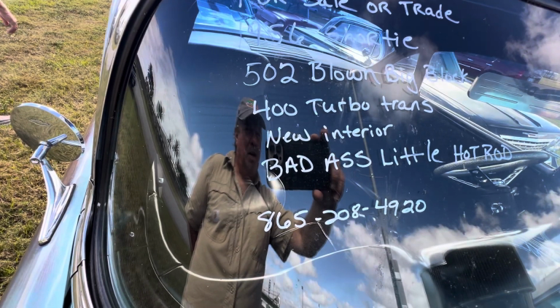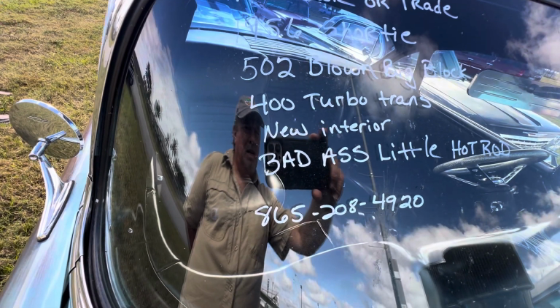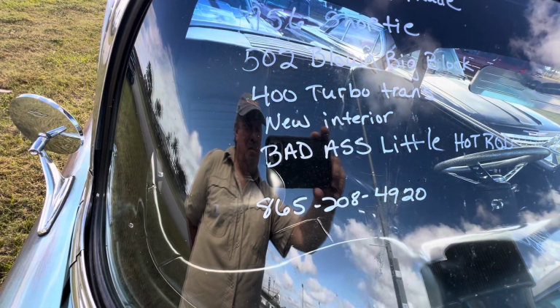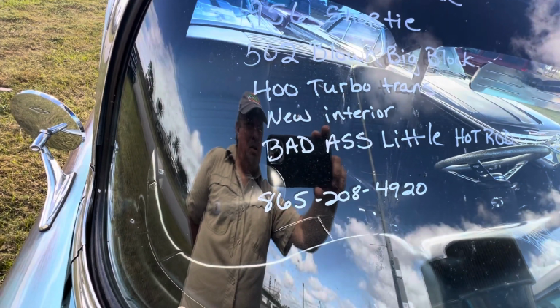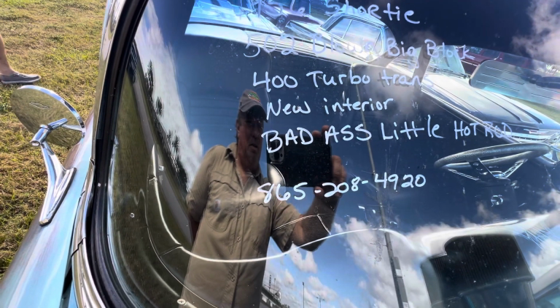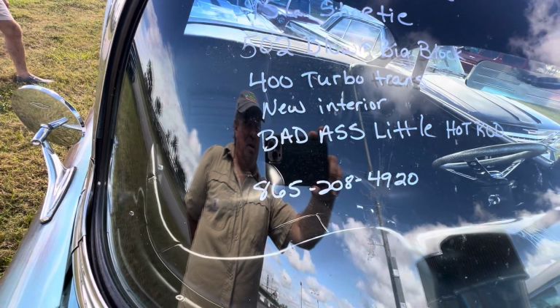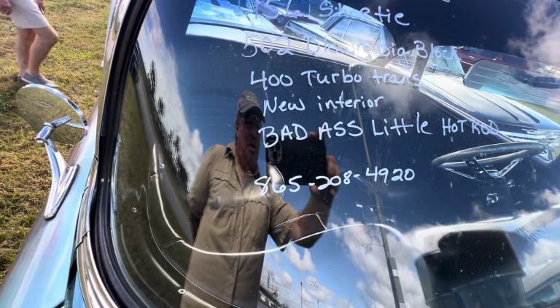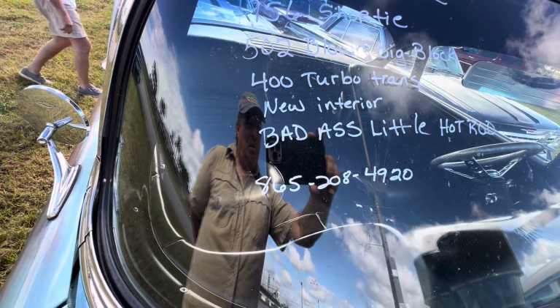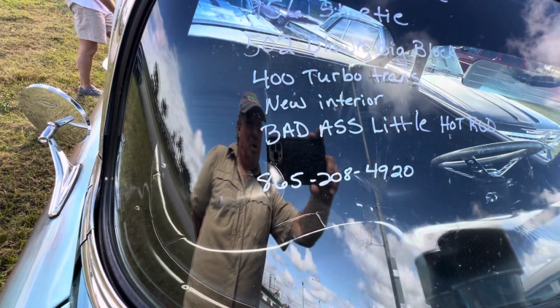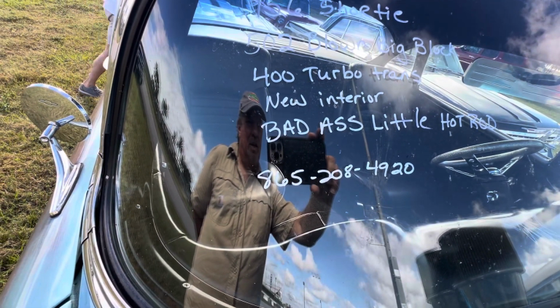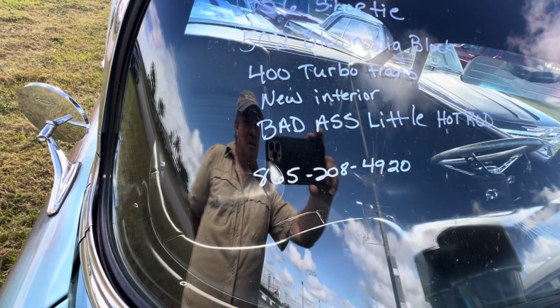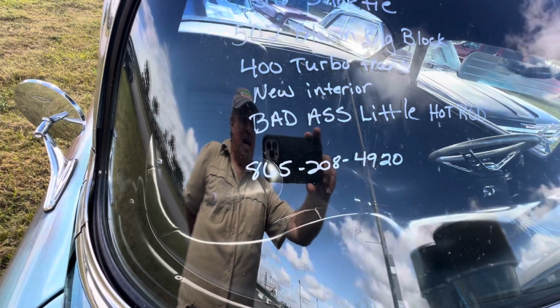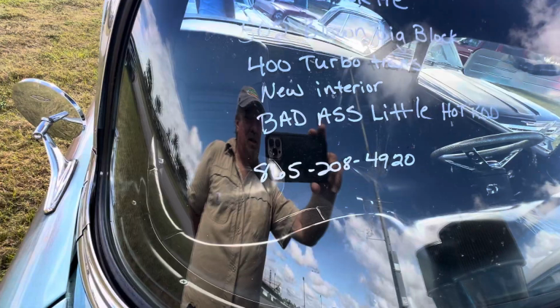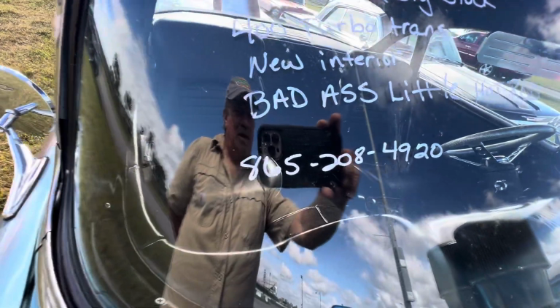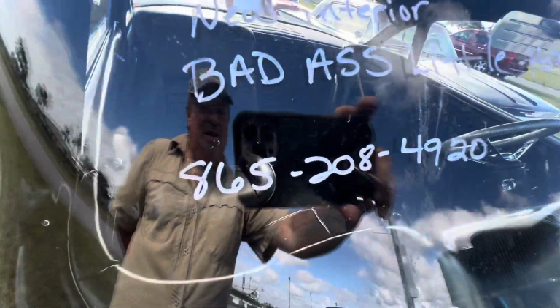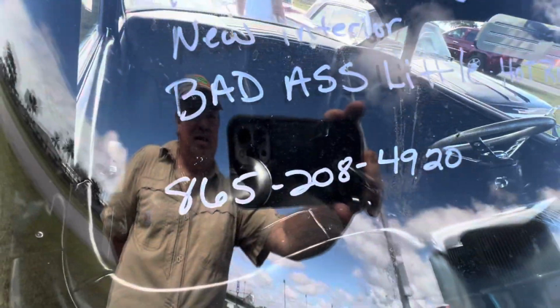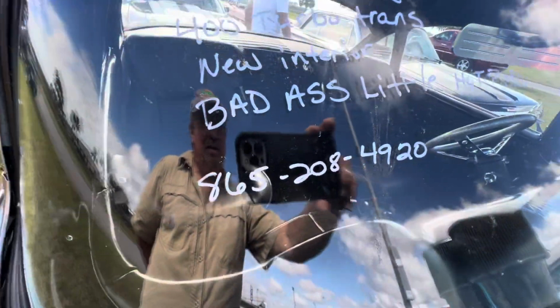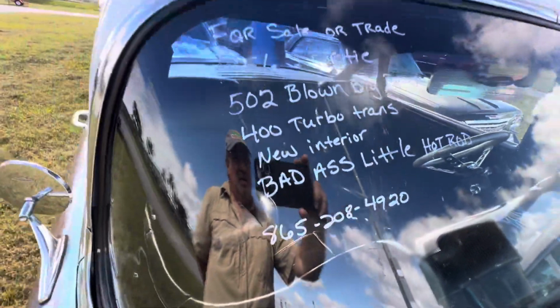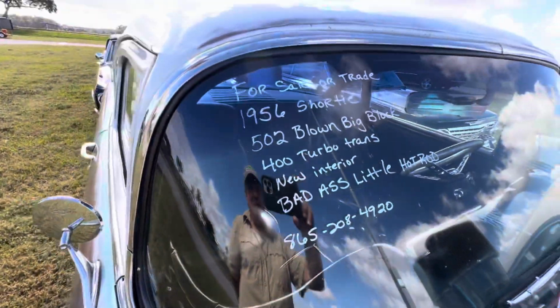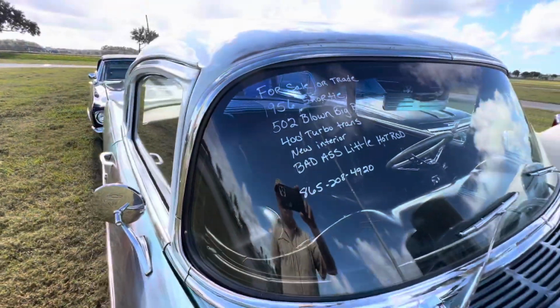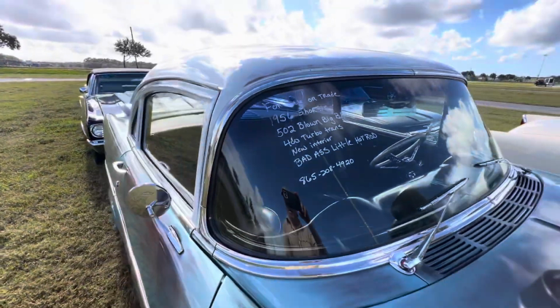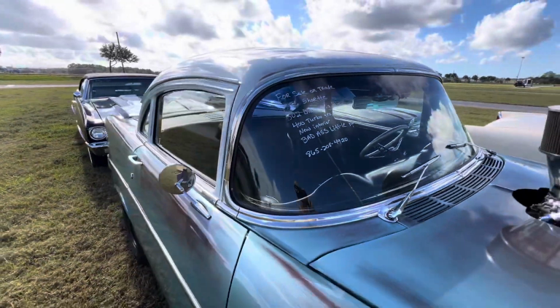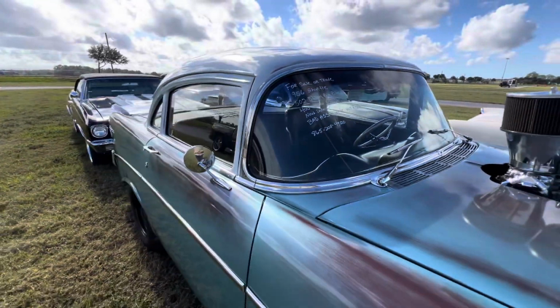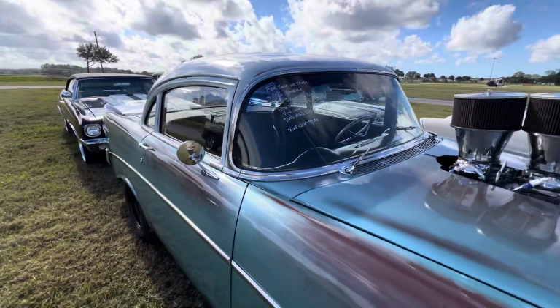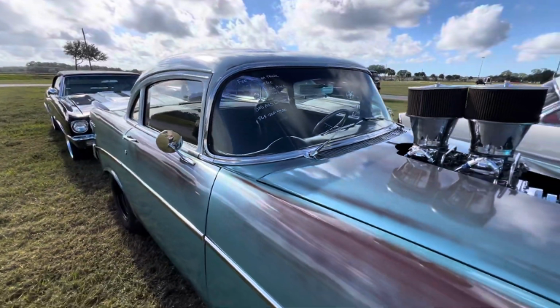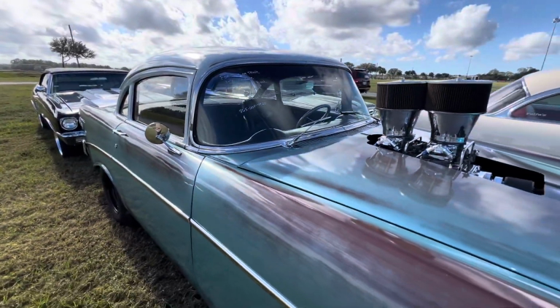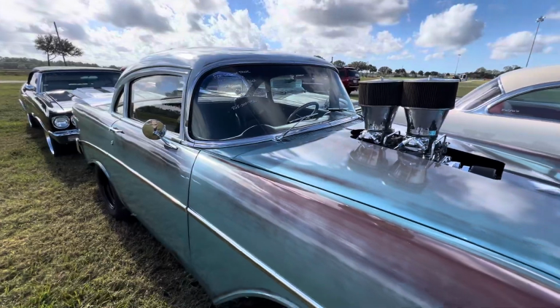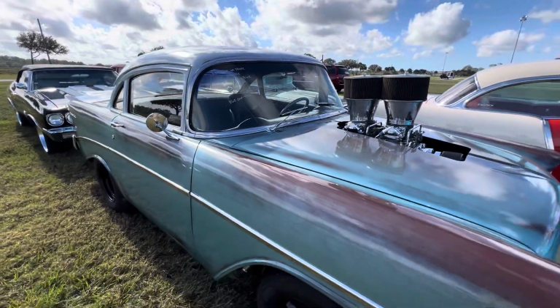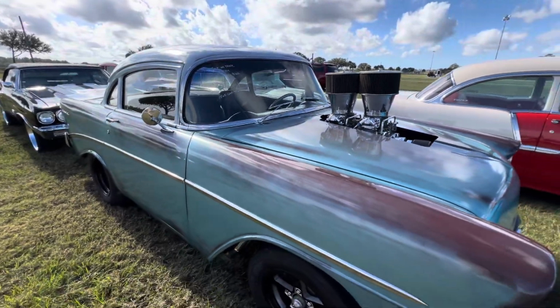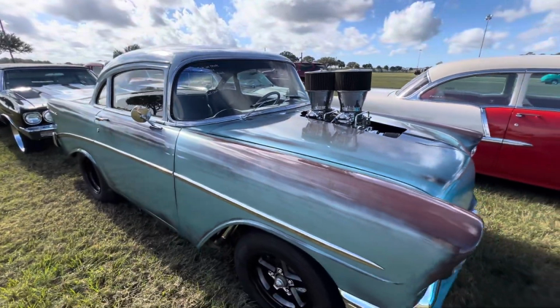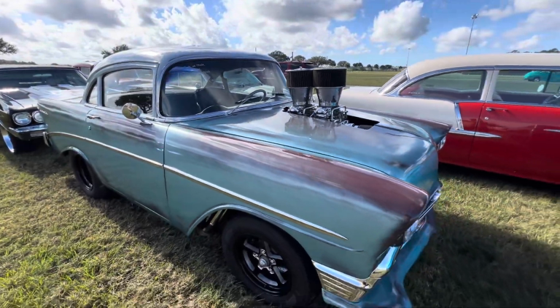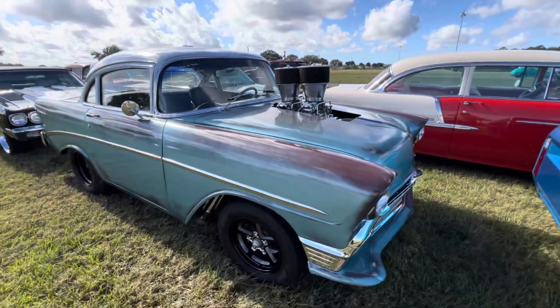Big block with a blower on this little Shorty — 1956 Shorty 502 big block, blown, turbo 400. Badass hot rod. Wow, it's a super cool little ride, I tell you.